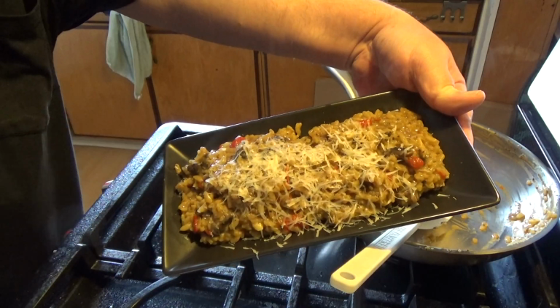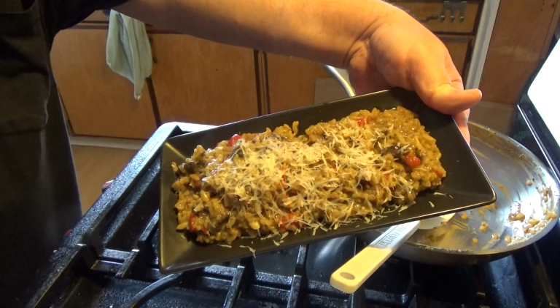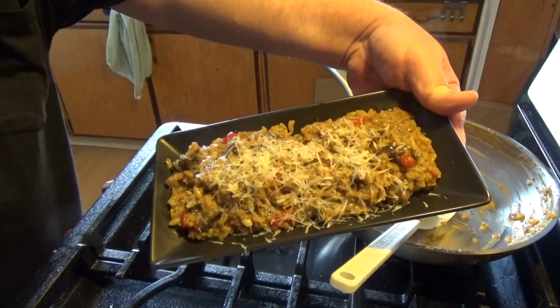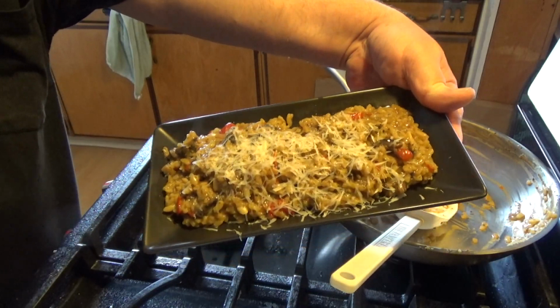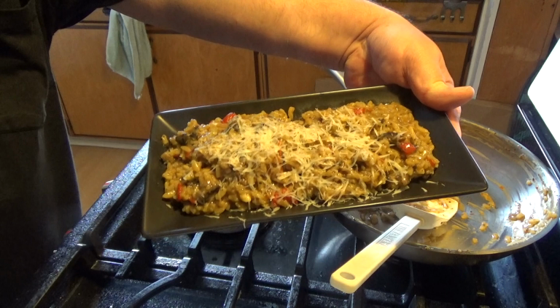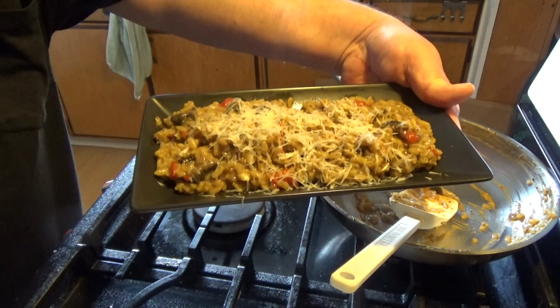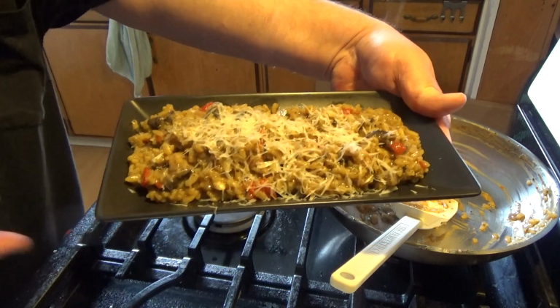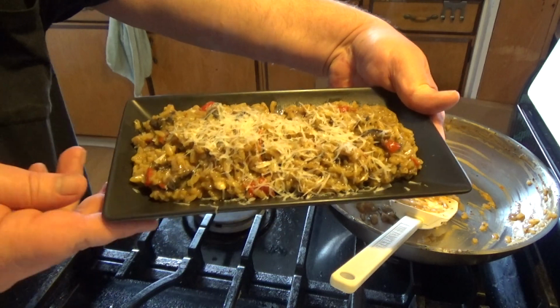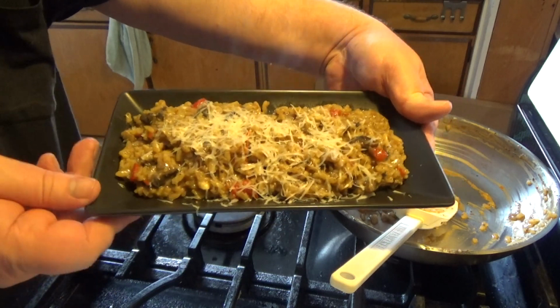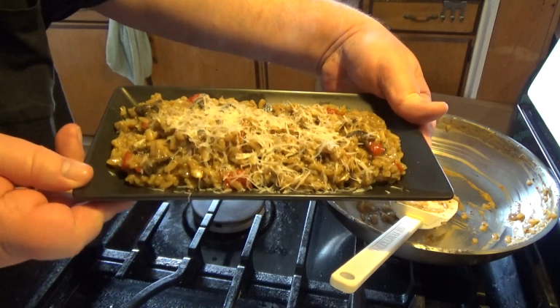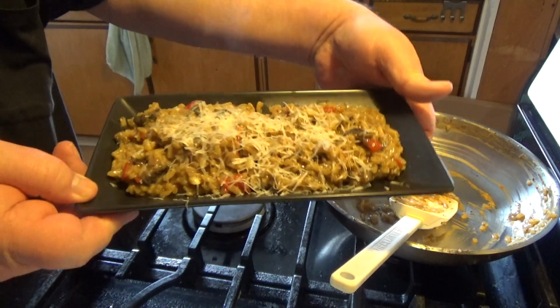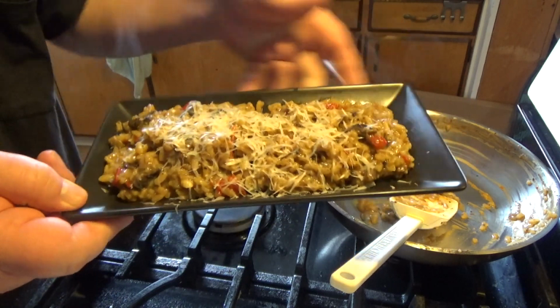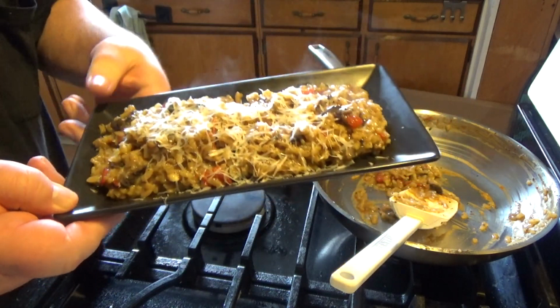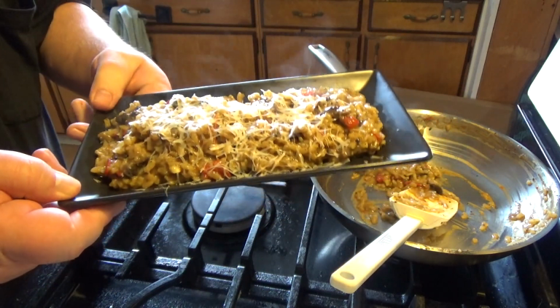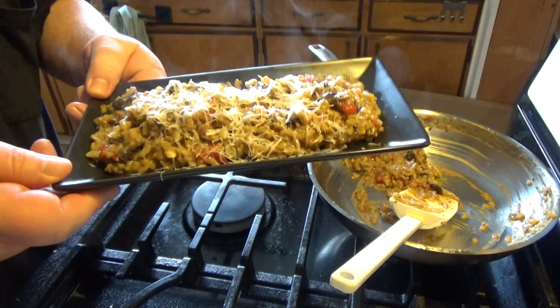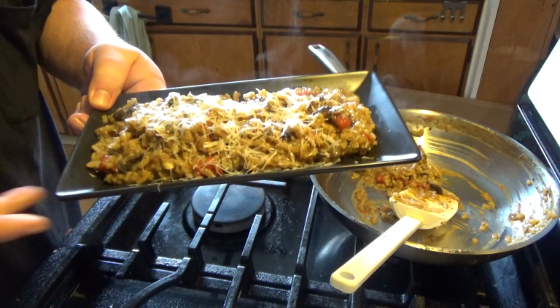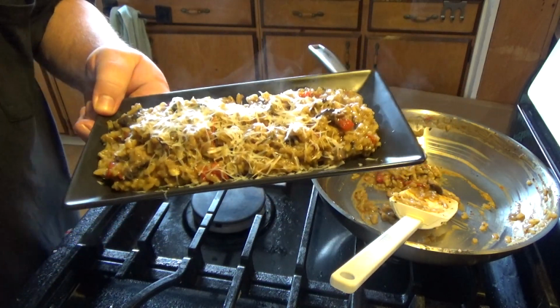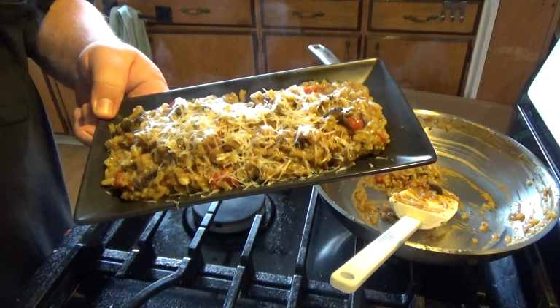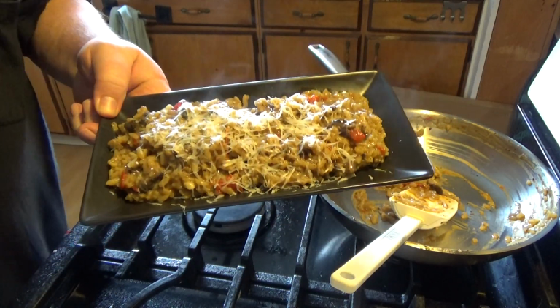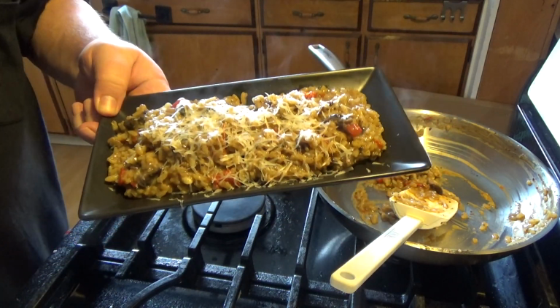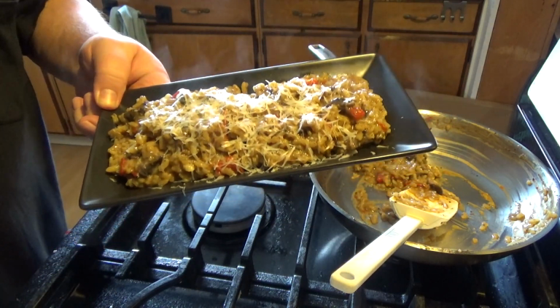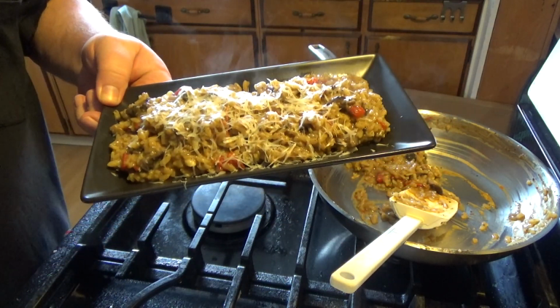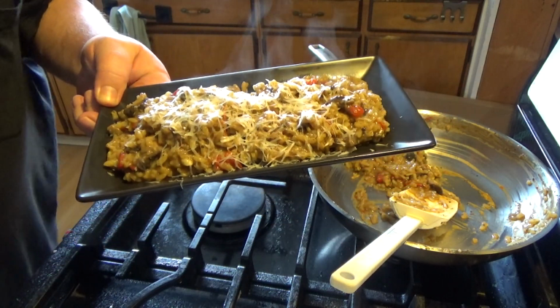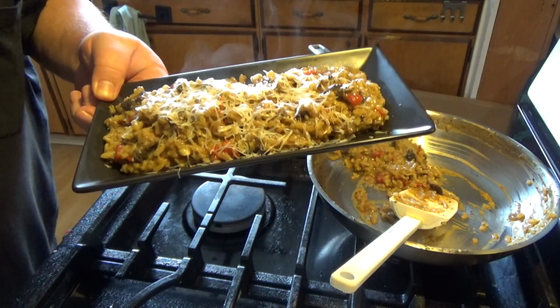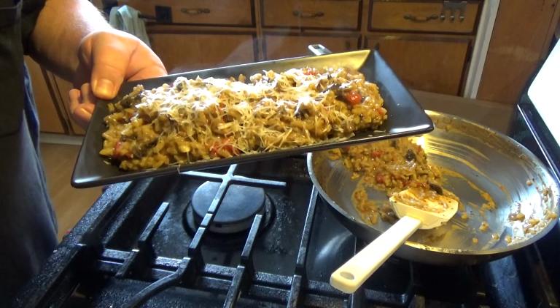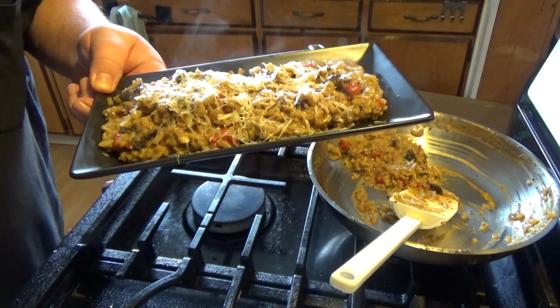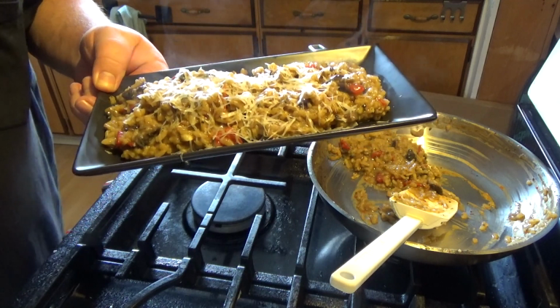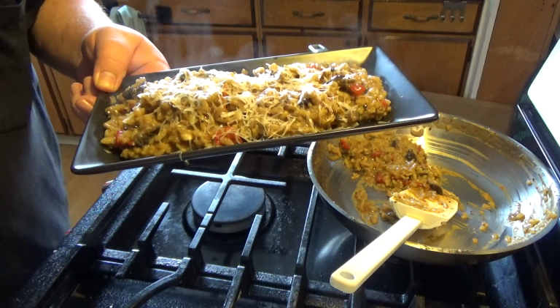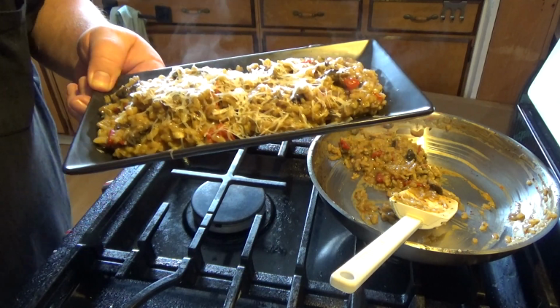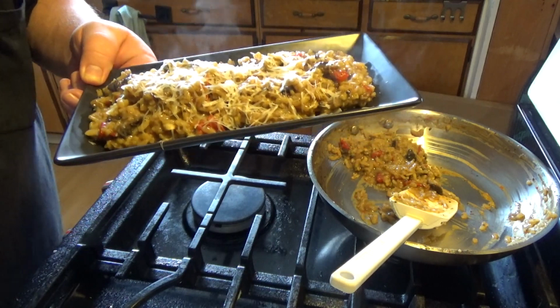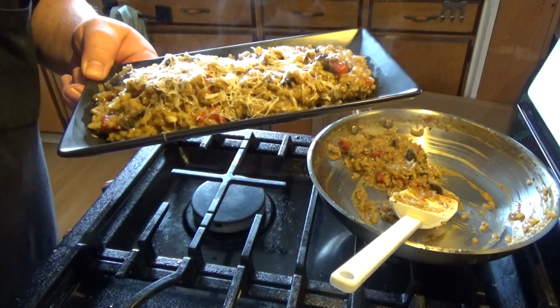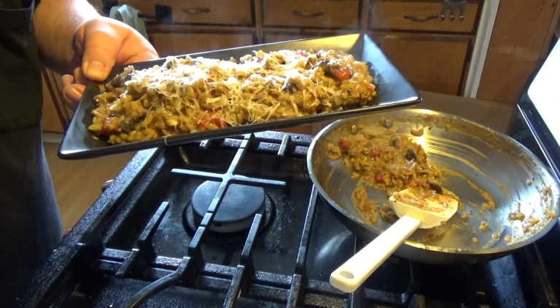There we go. All set. It wasn't really that hard. A little time, like they say, but it's not that hard. Anybody can do it if I can.